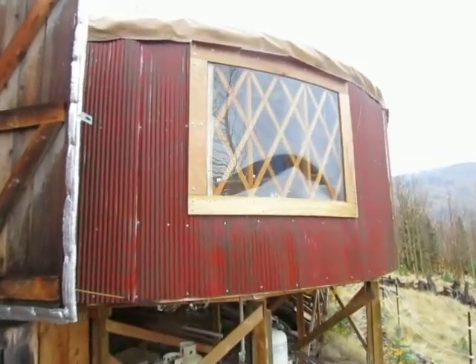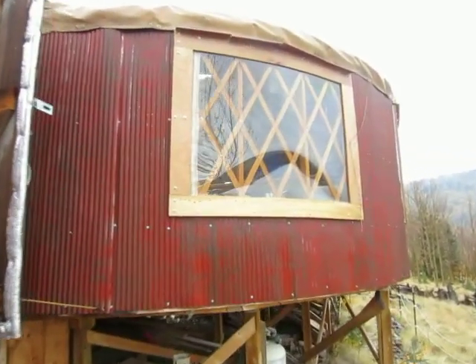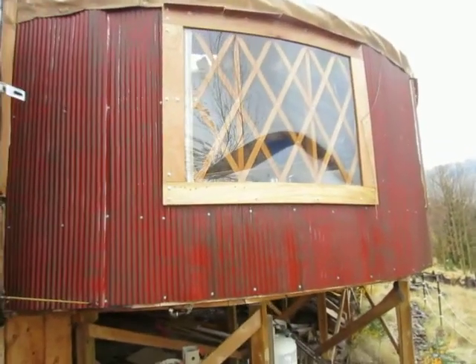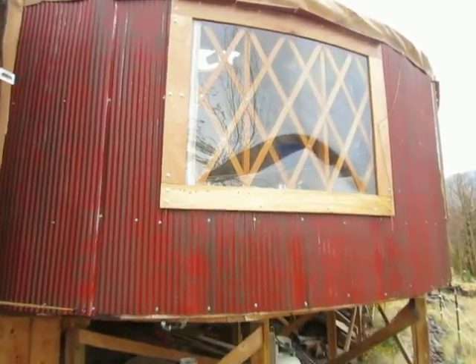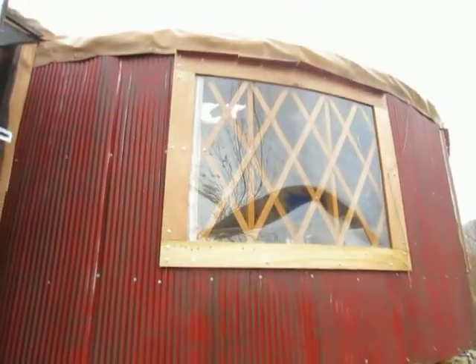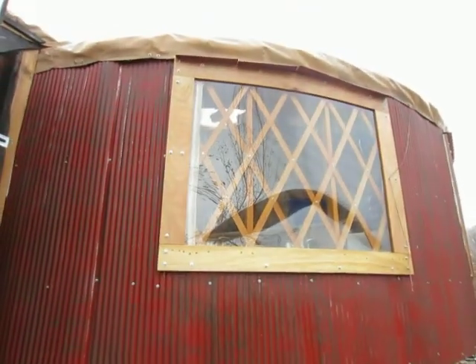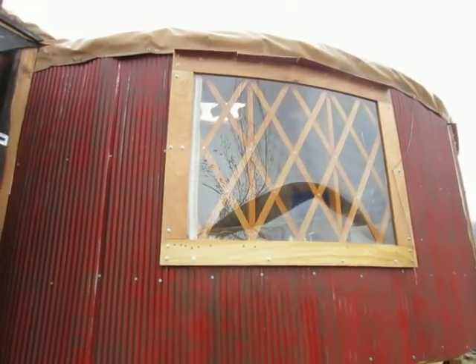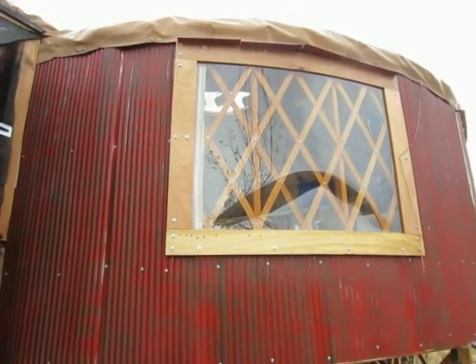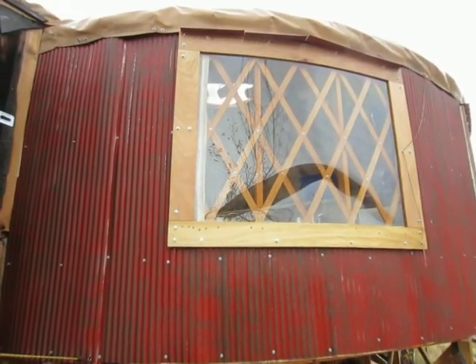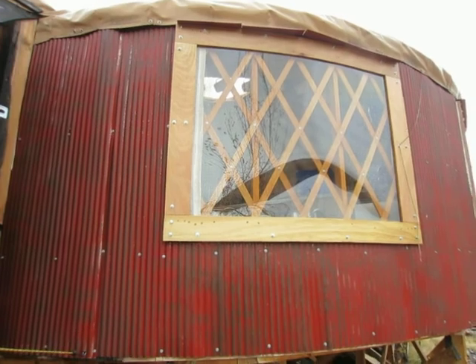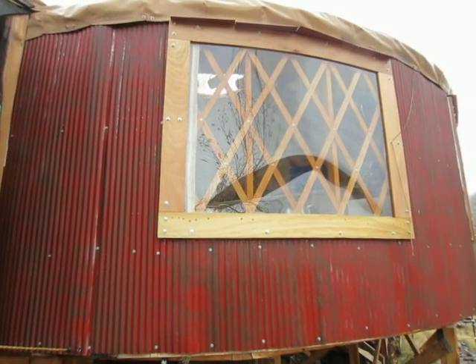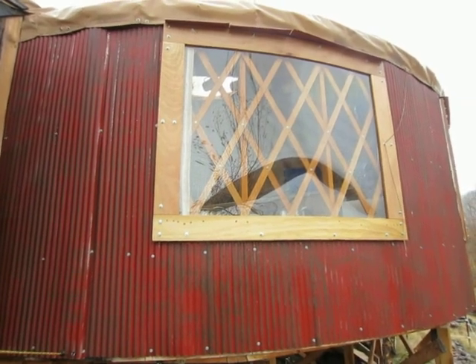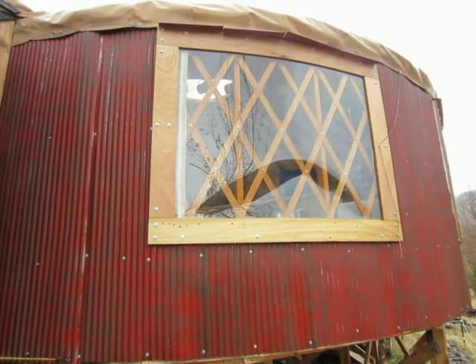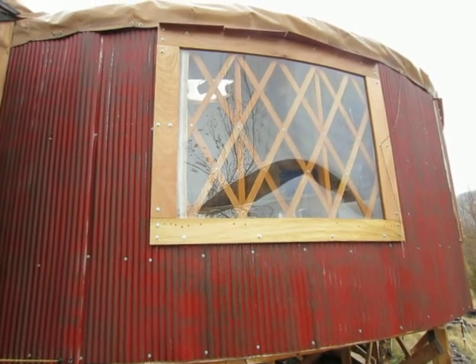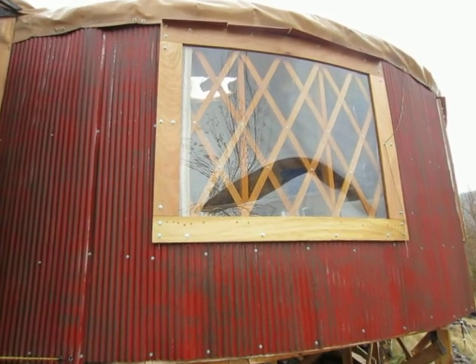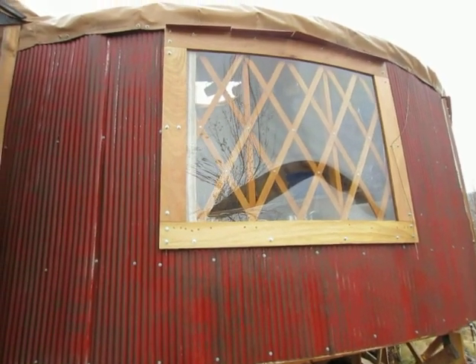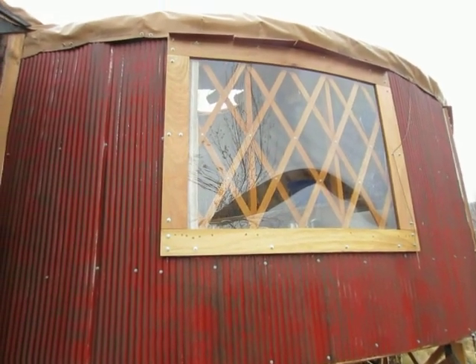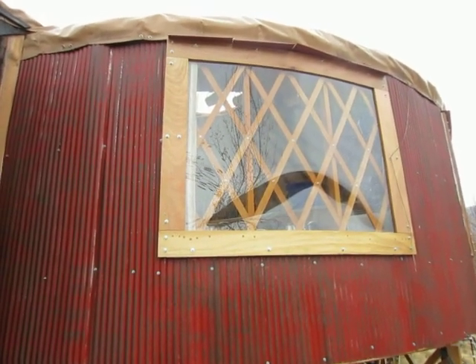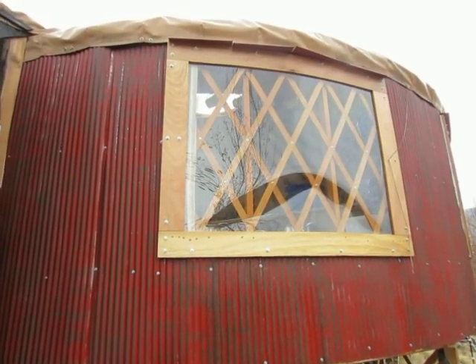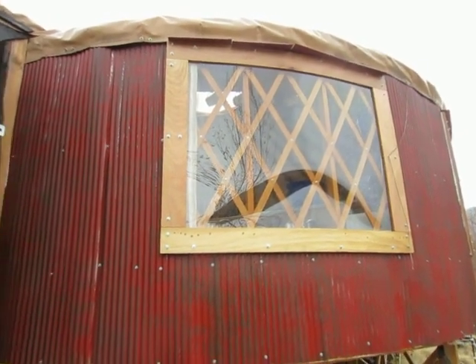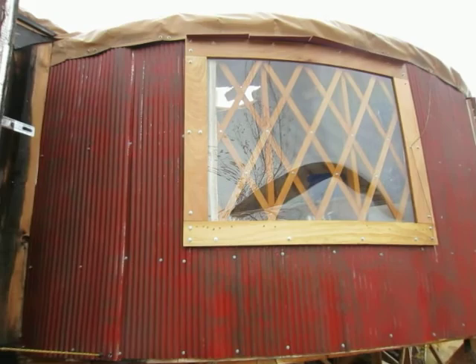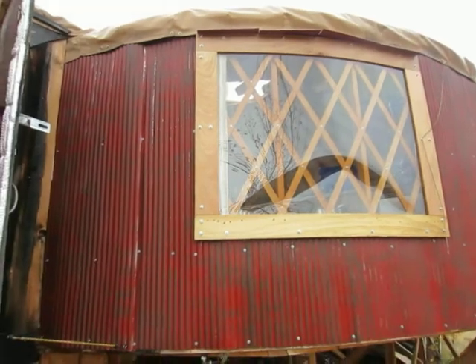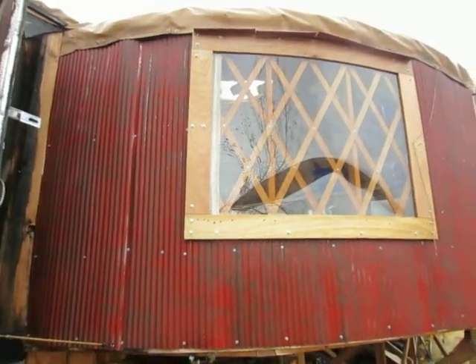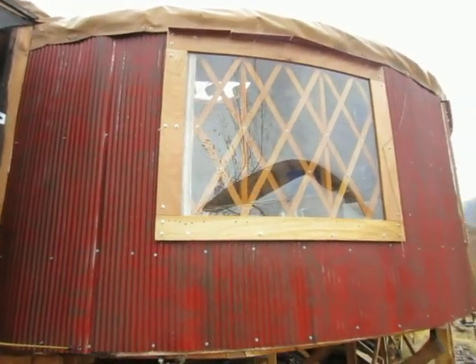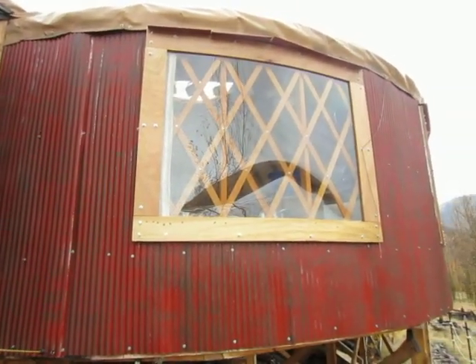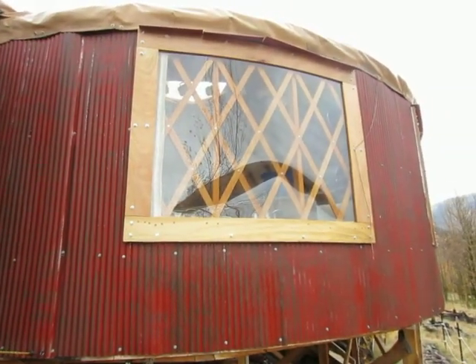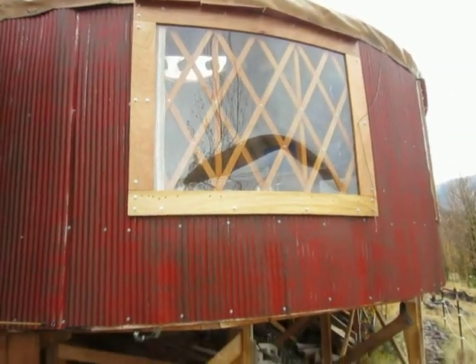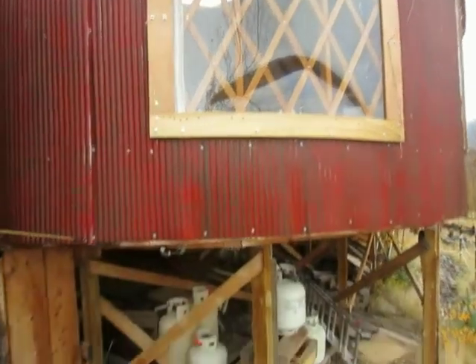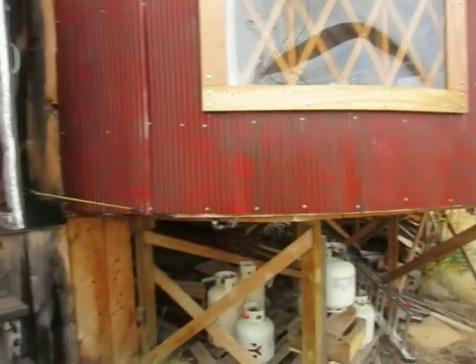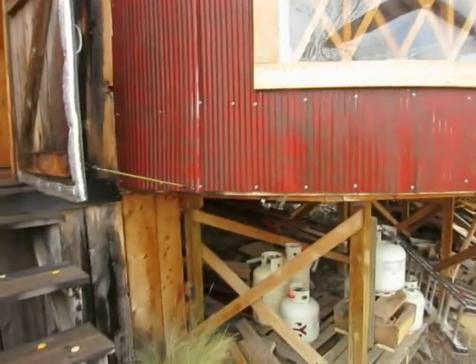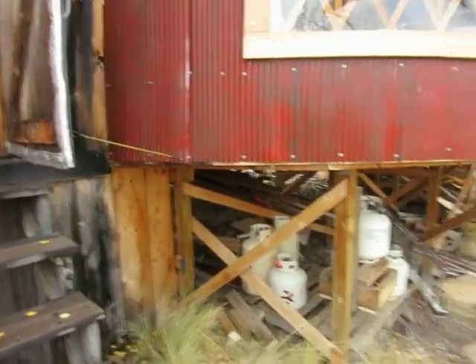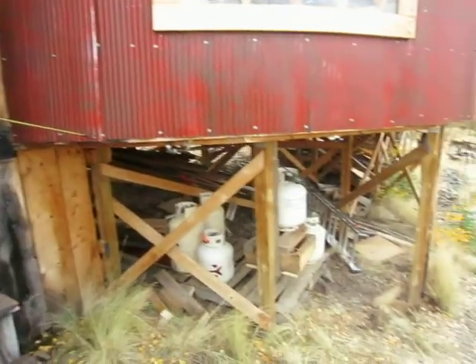We've just put on these new windows, which are really cool. I don't even know what kind of material it is — it's thin and super clear. From the inside you can't even really see that there's any covering at all.